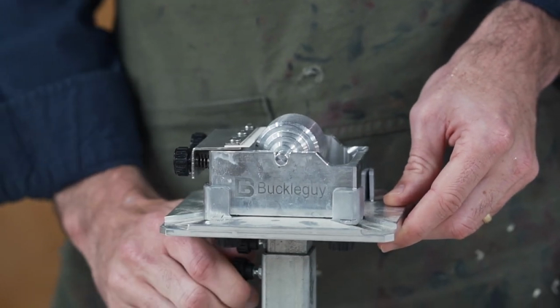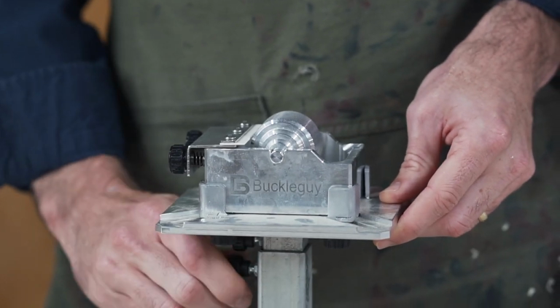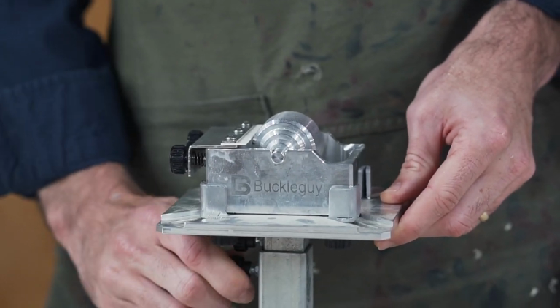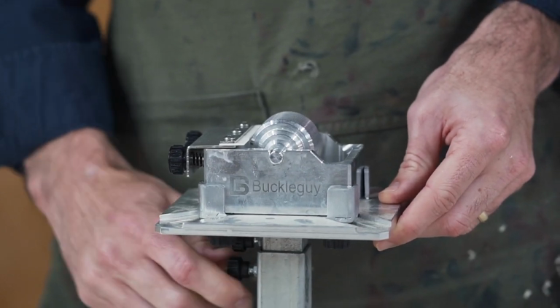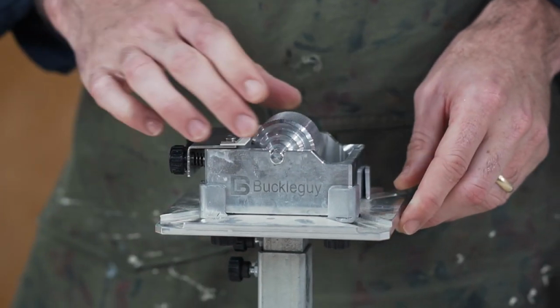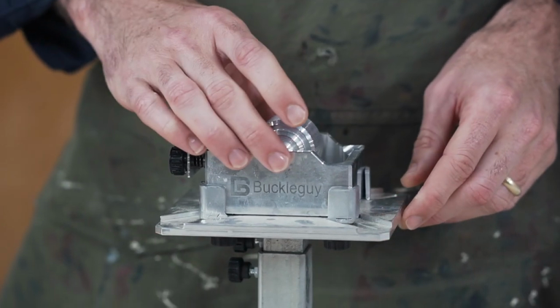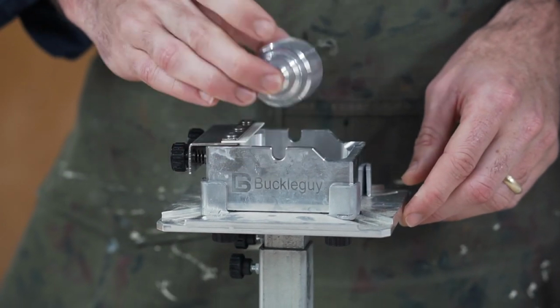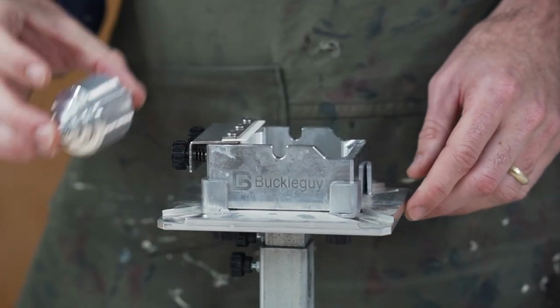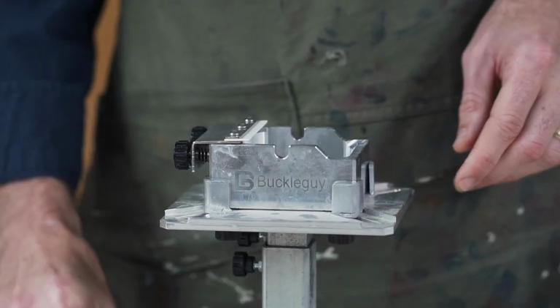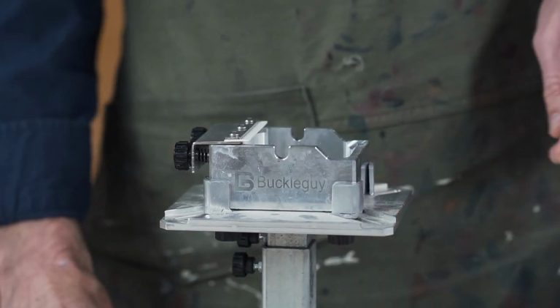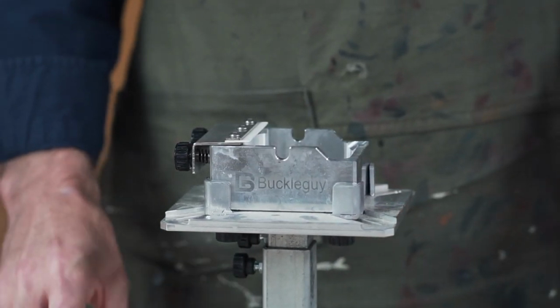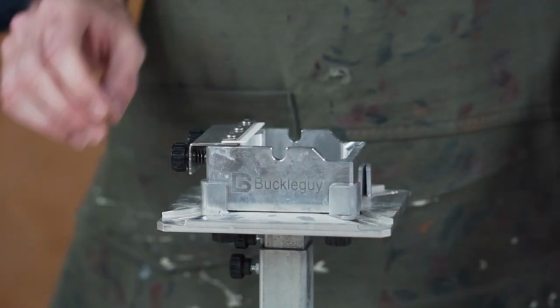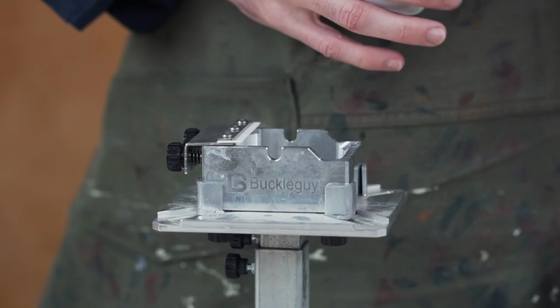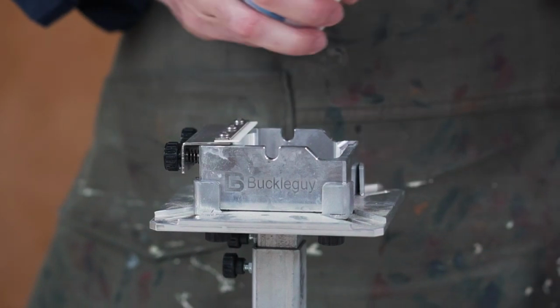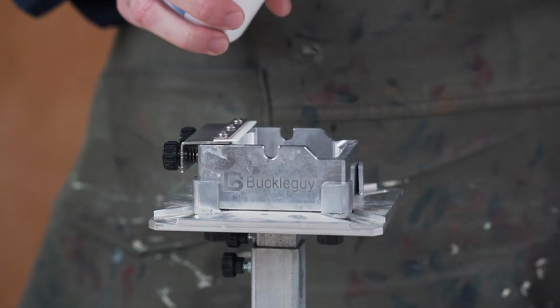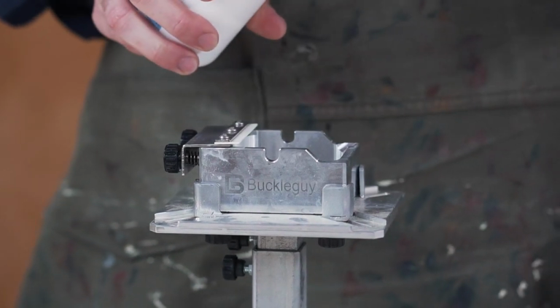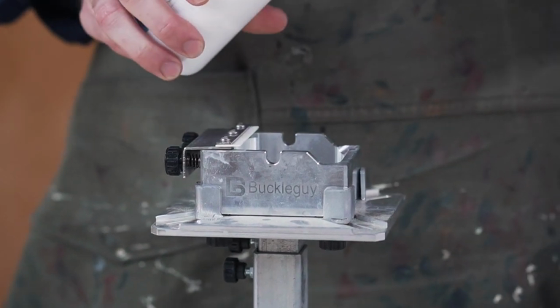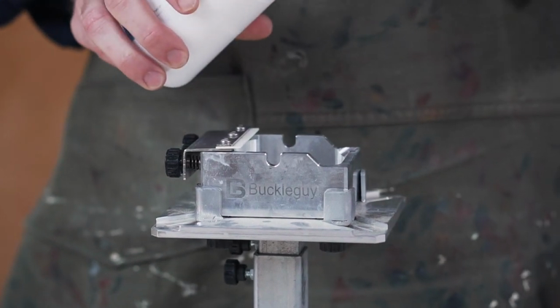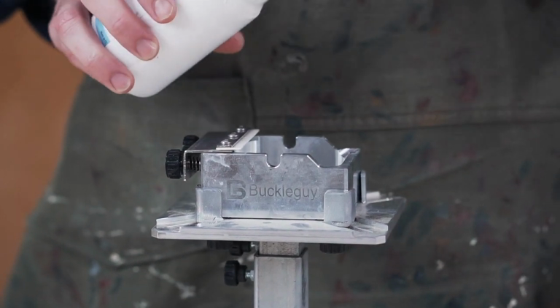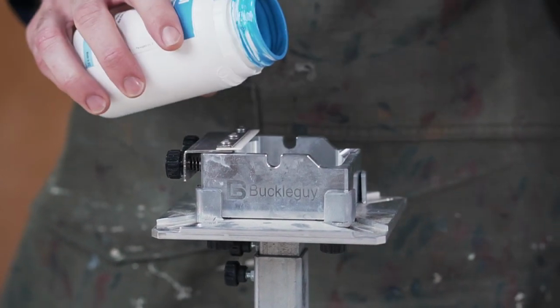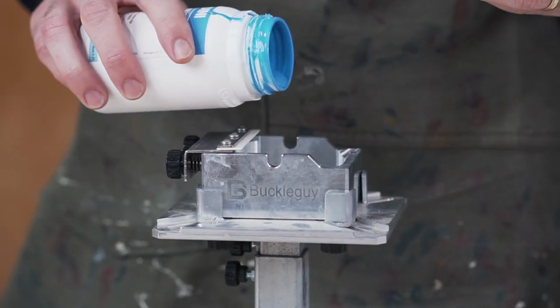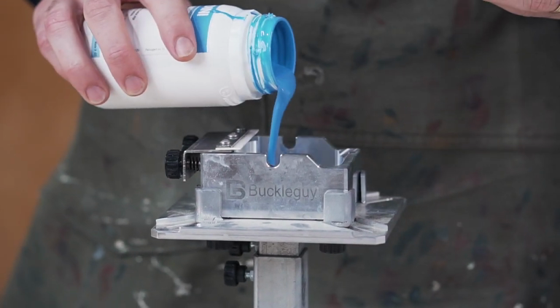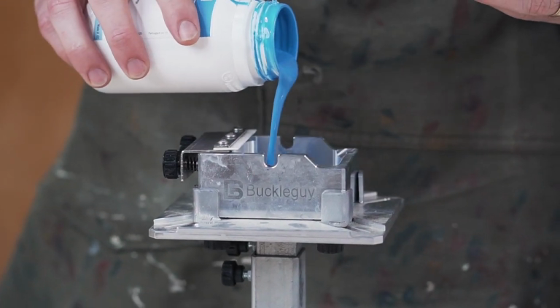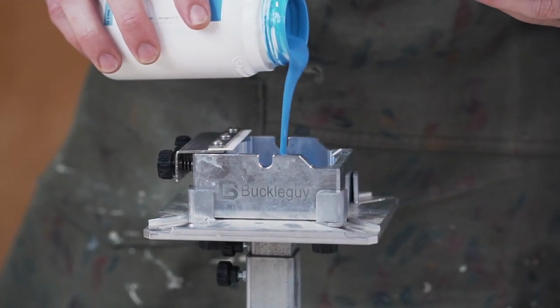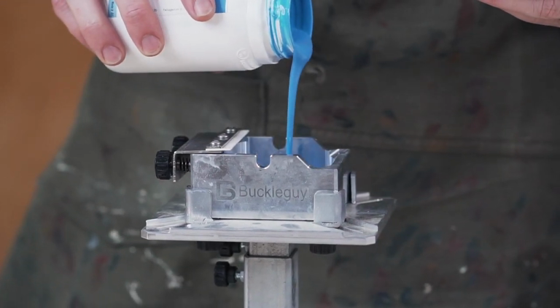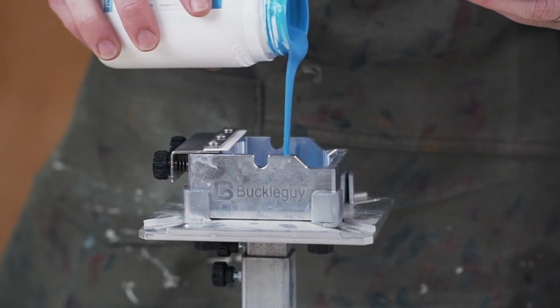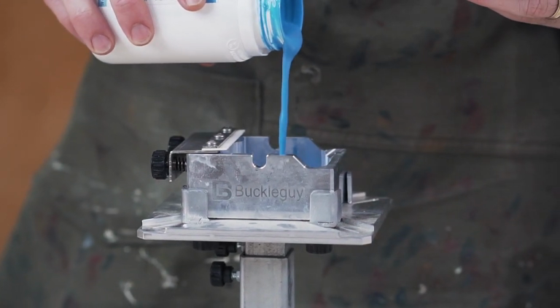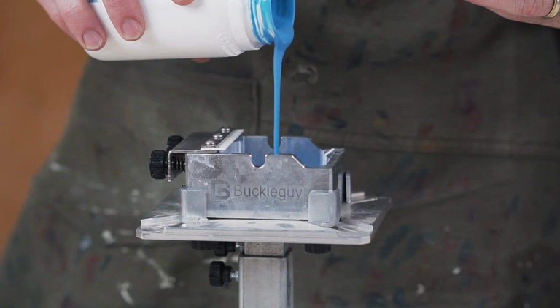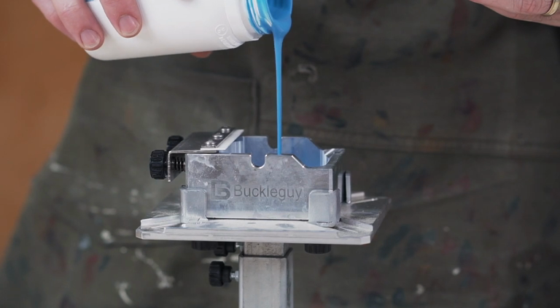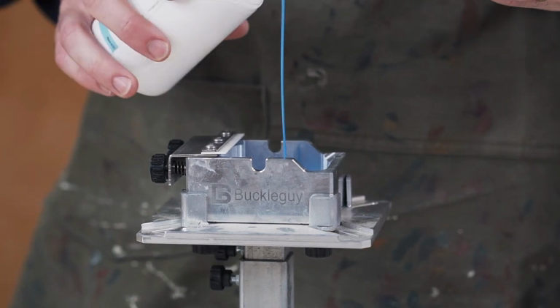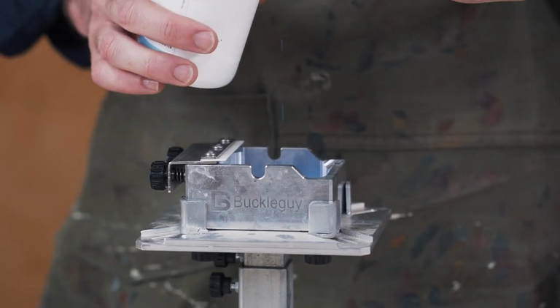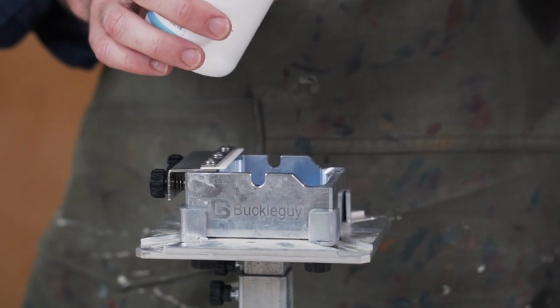To start, take the roller part out, get our edge paint — fill it halfway up.